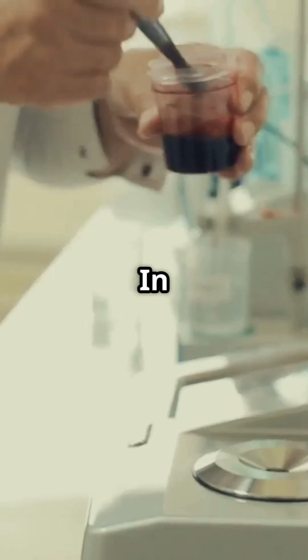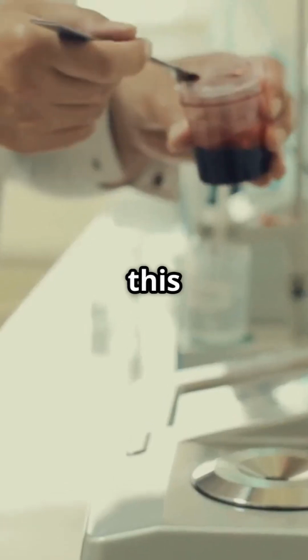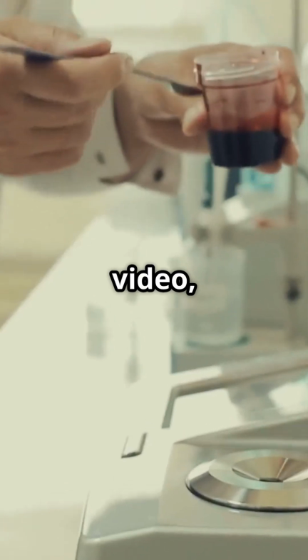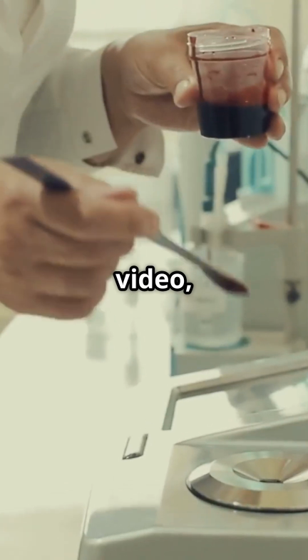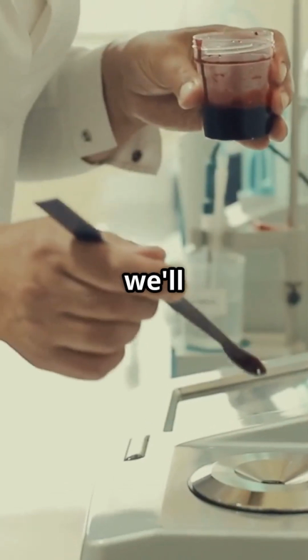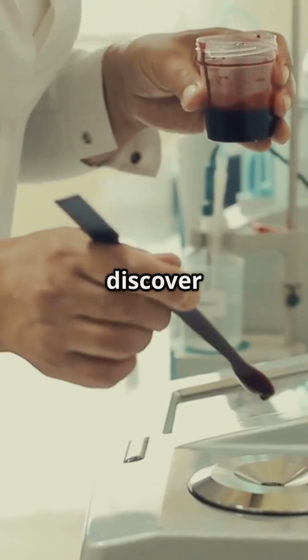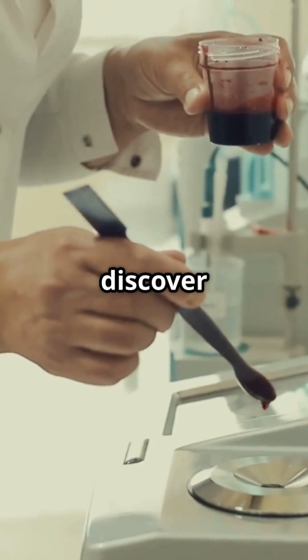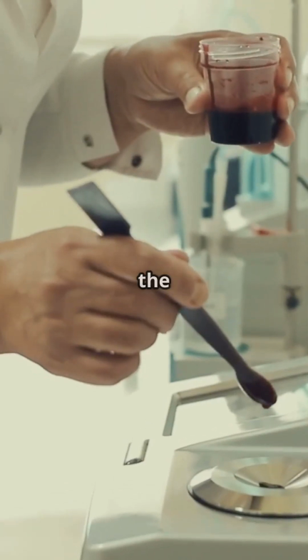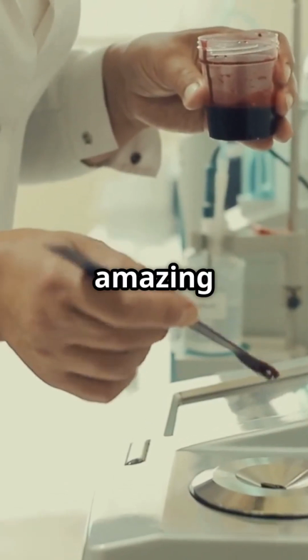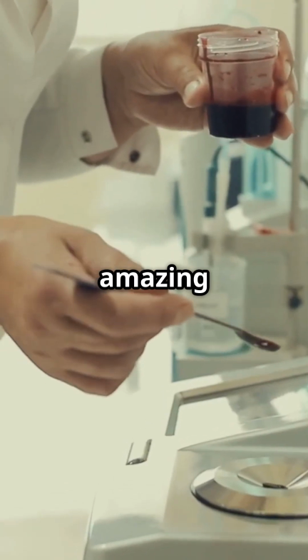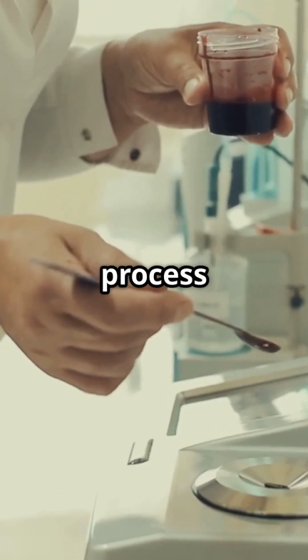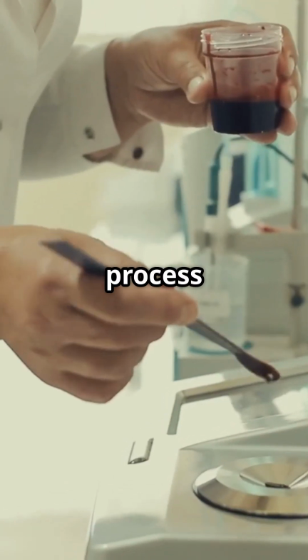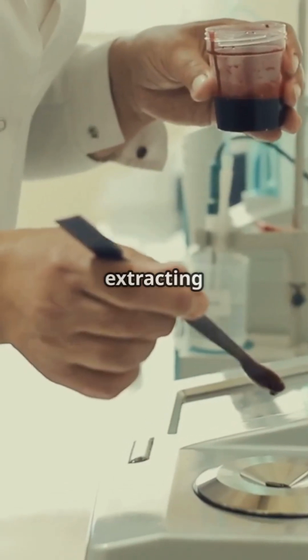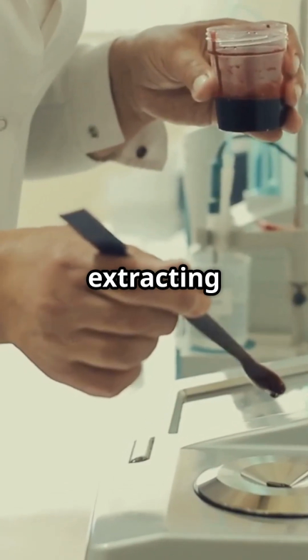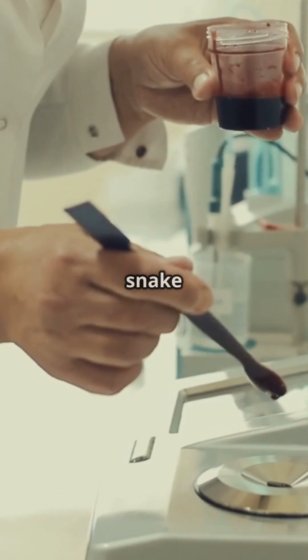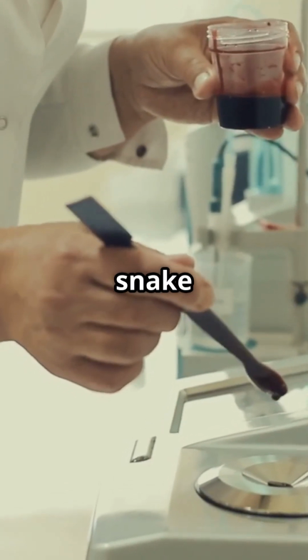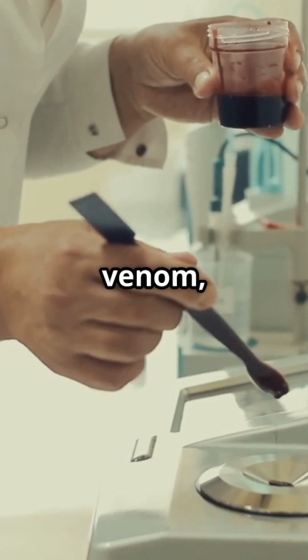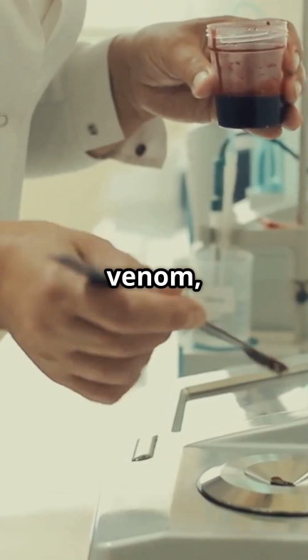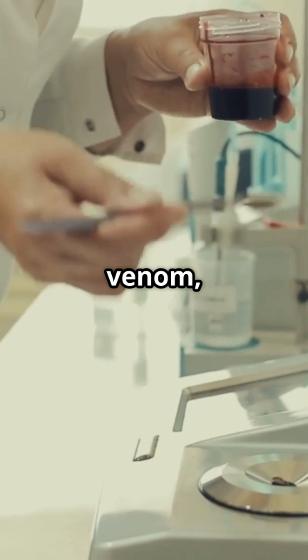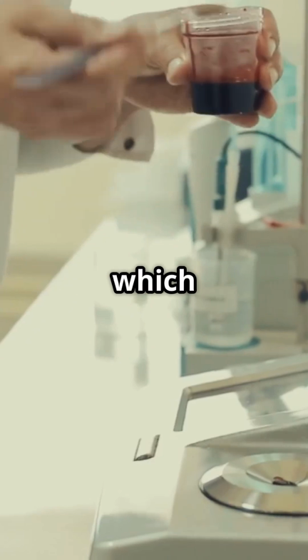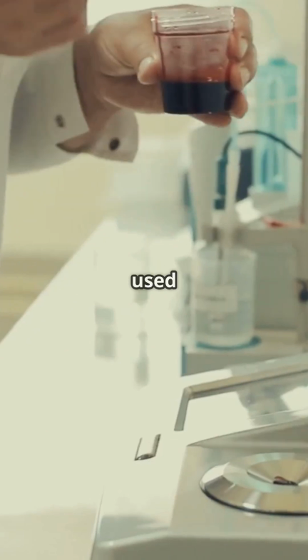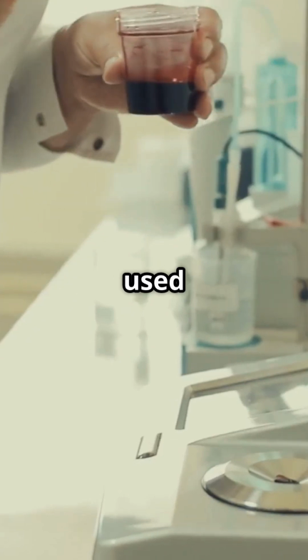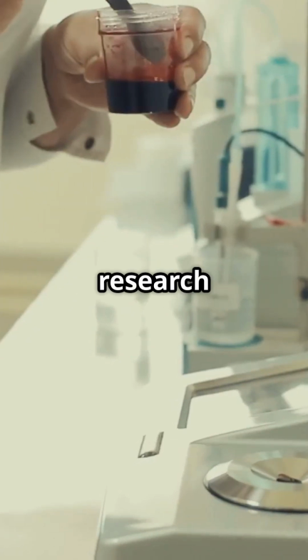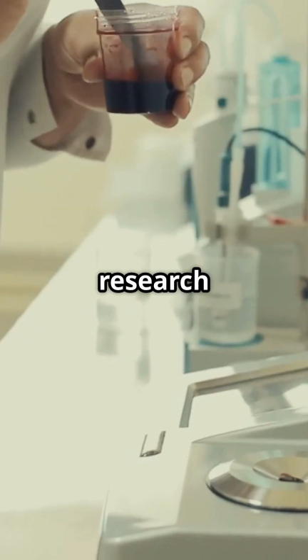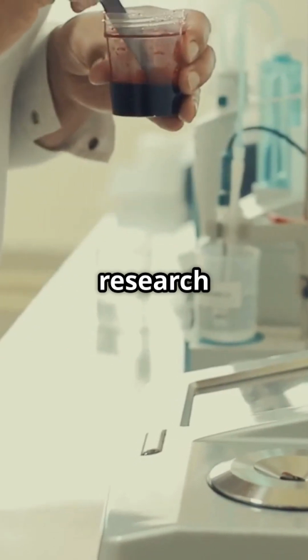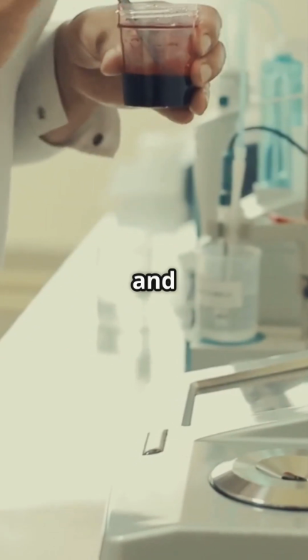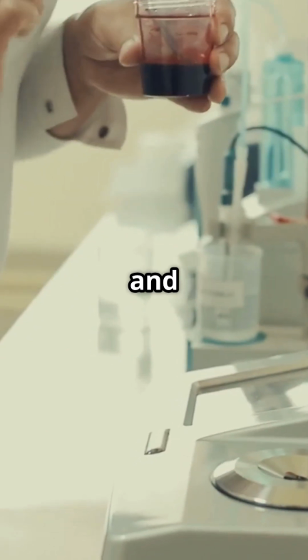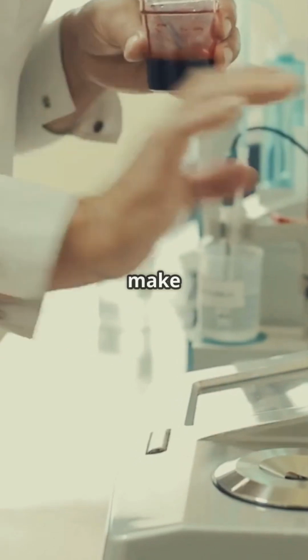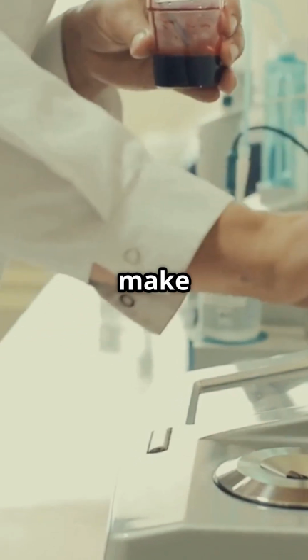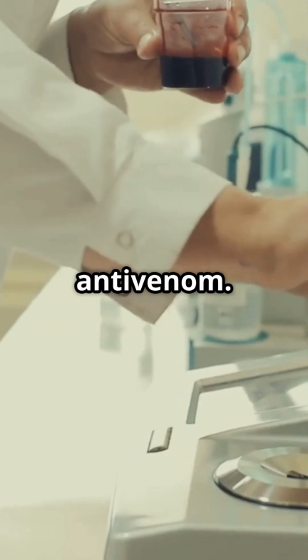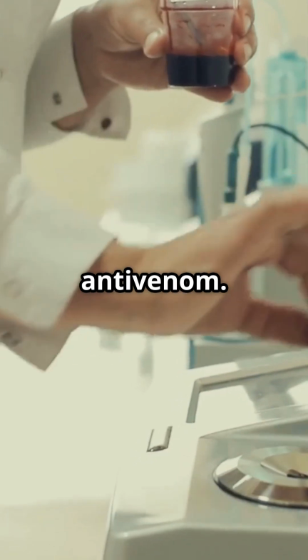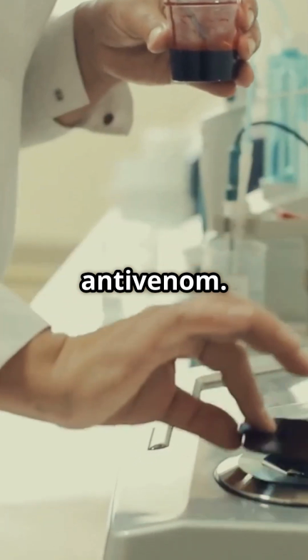In this video, we'll discover the amazing process of extracting snake venom, which is used in research and to make anti-venom.